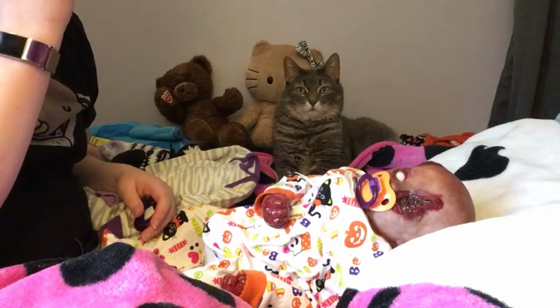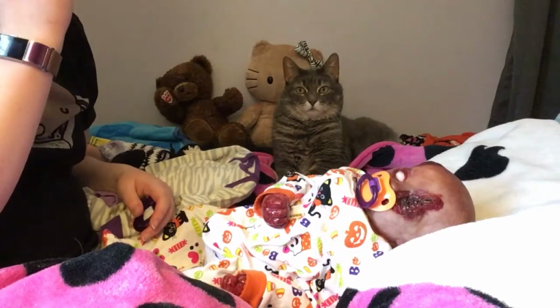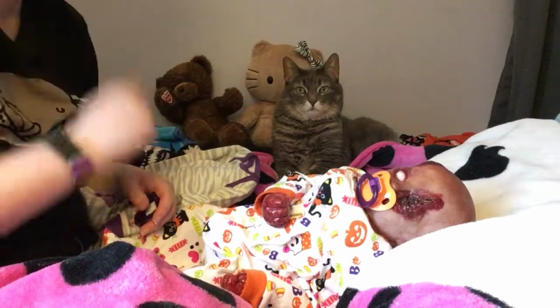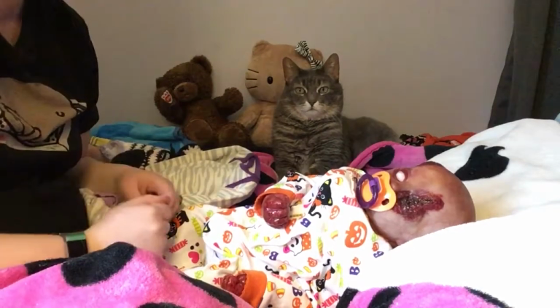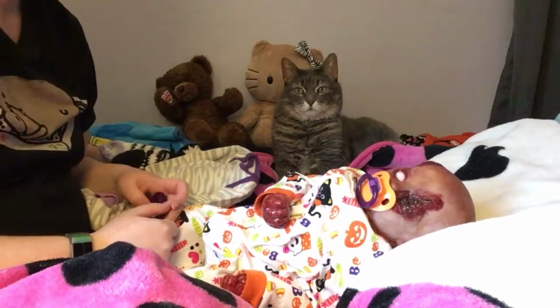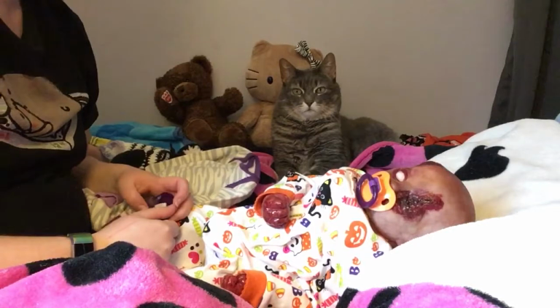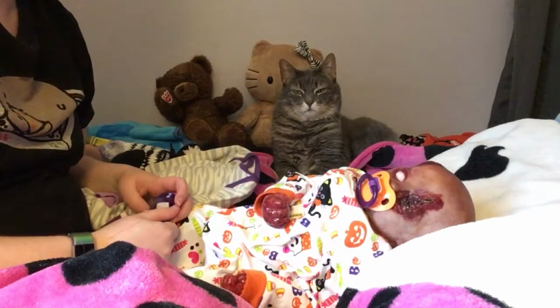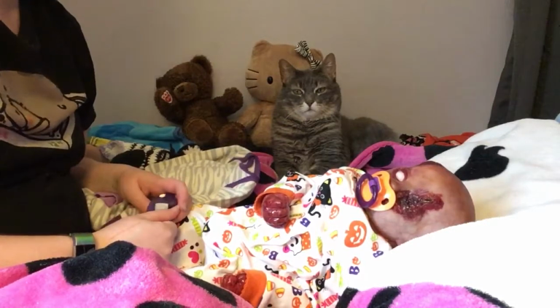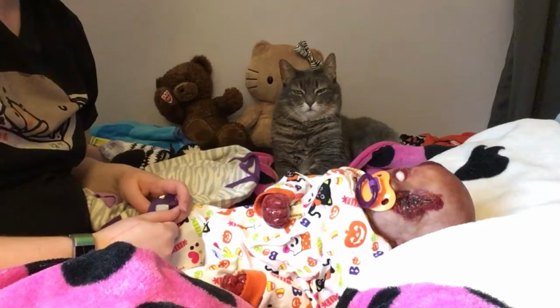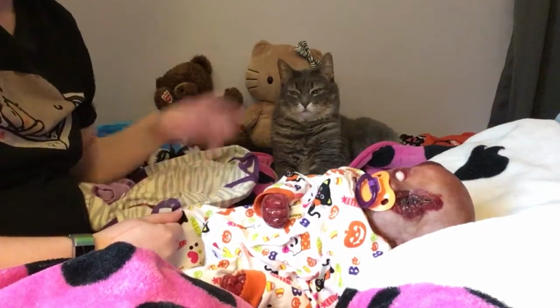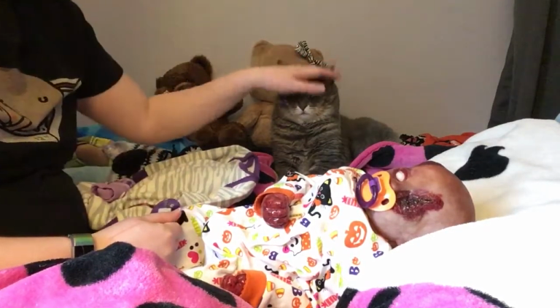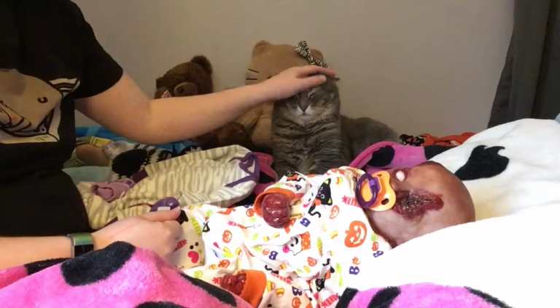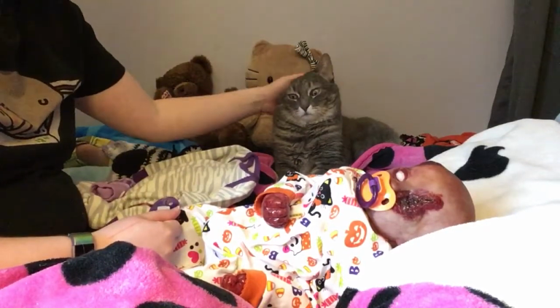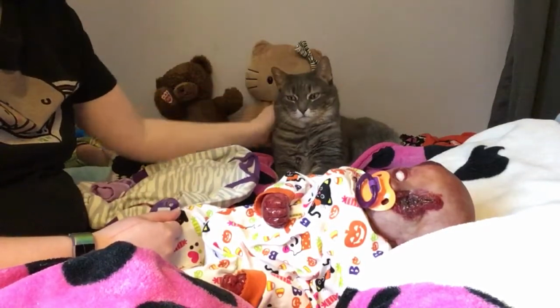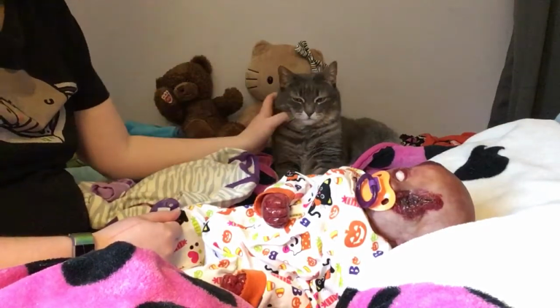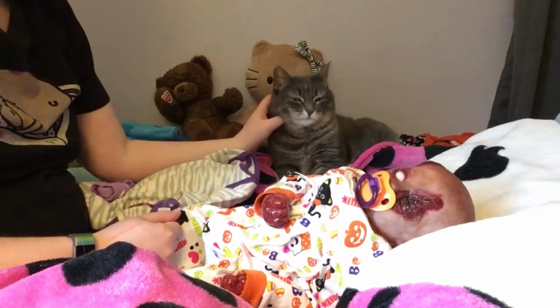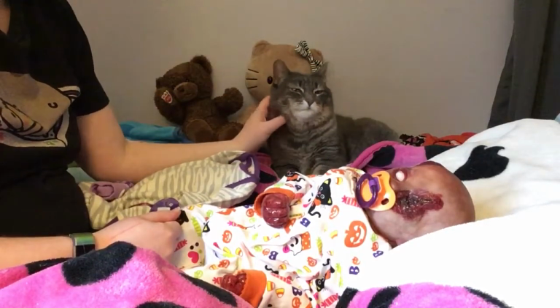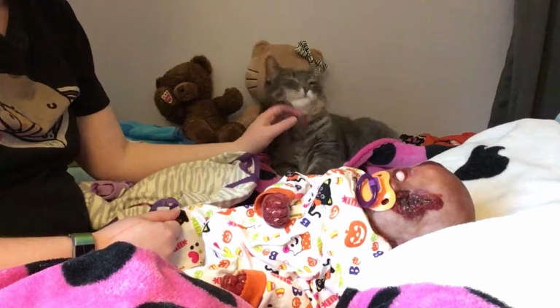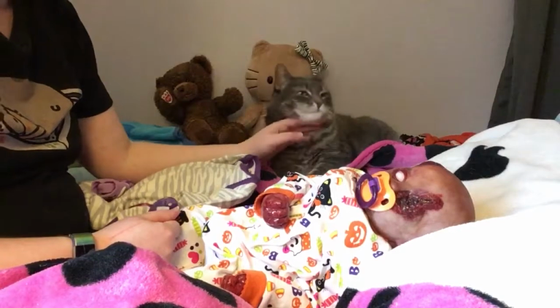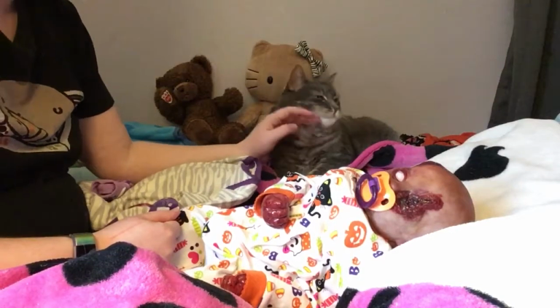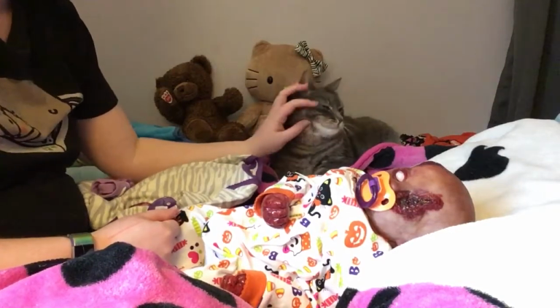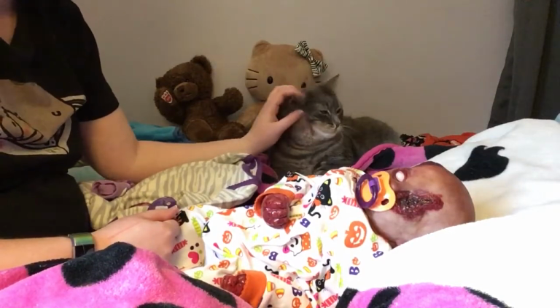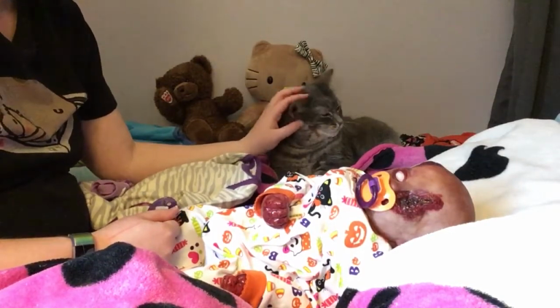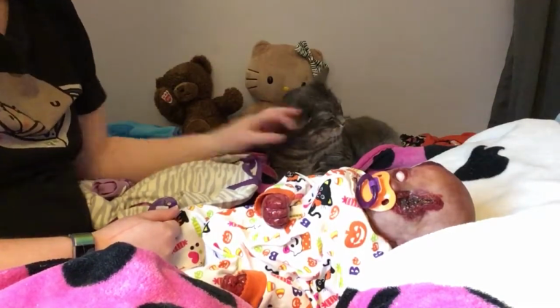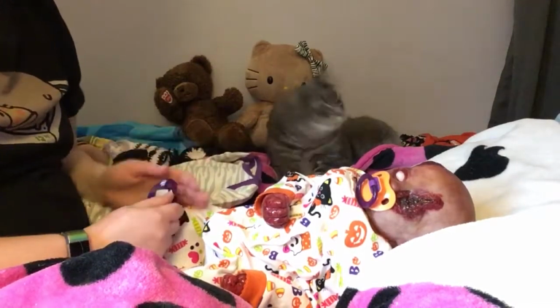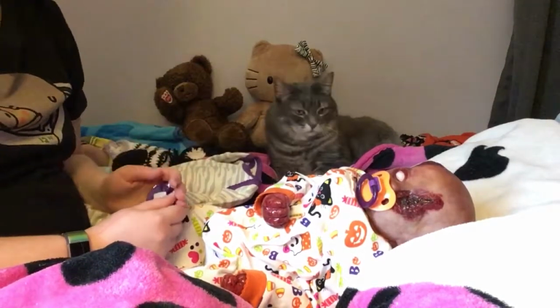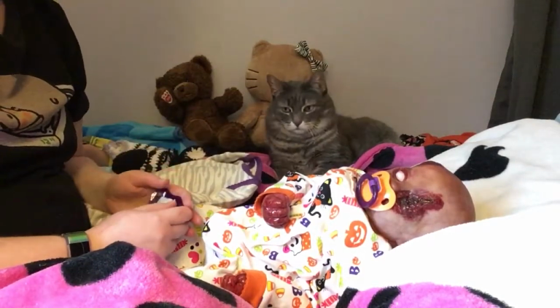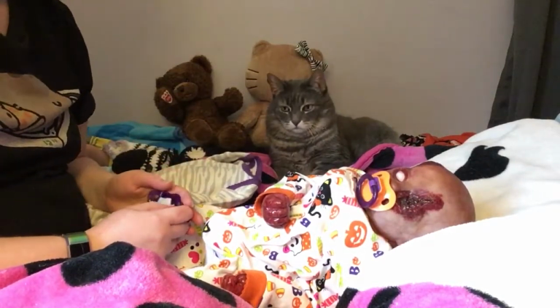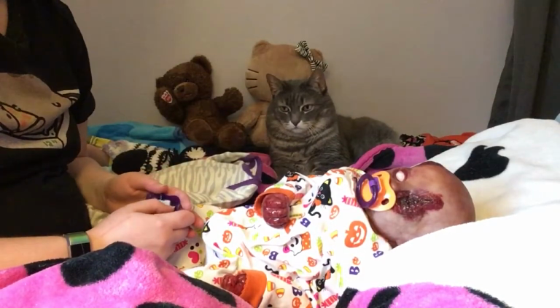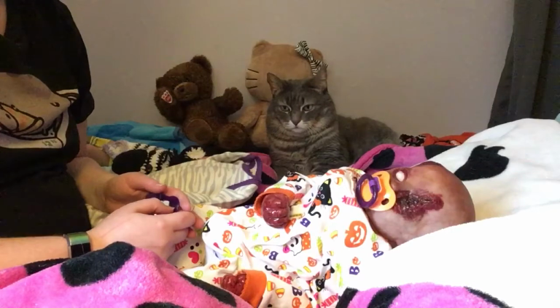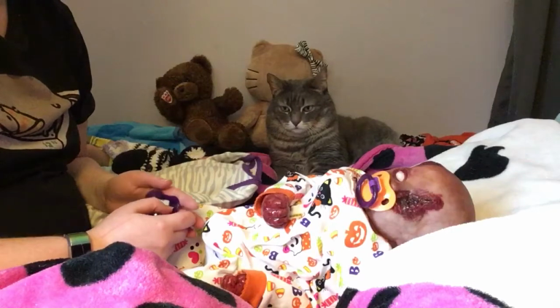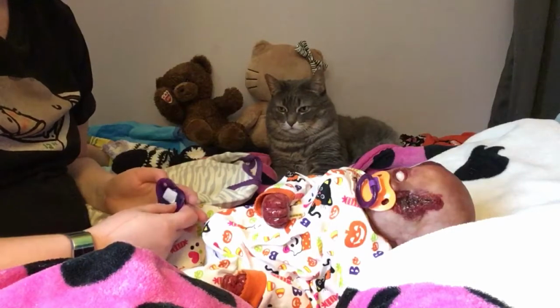Someone wanted to be the center of attention, as you can see. Yeah, that's Lily, my cat. And as soon as I get a soft blanket out, she wants to be on it.